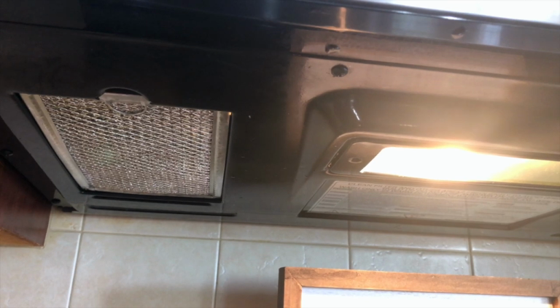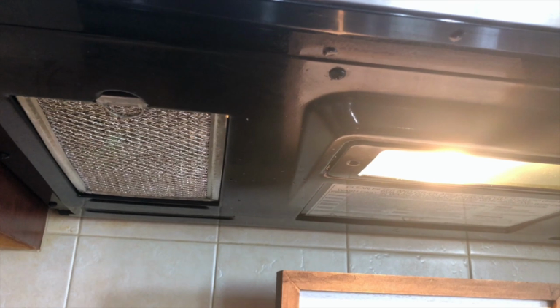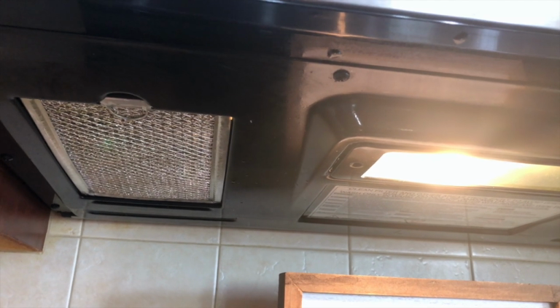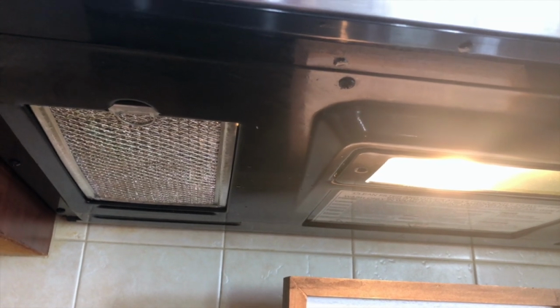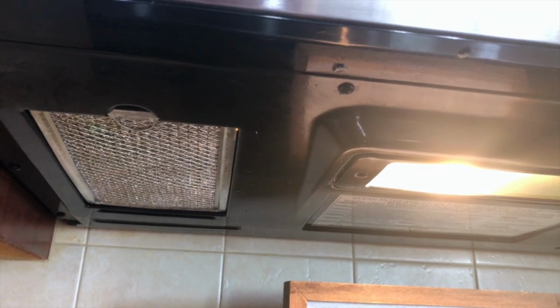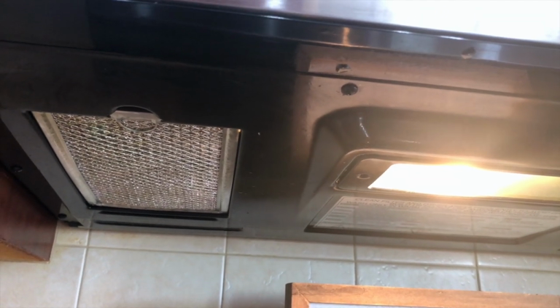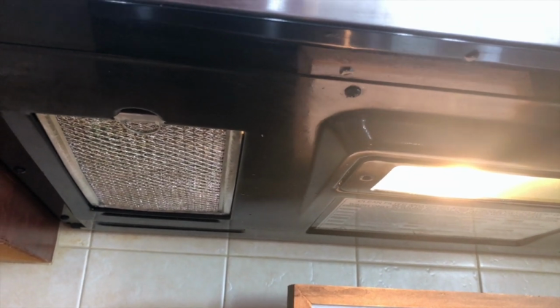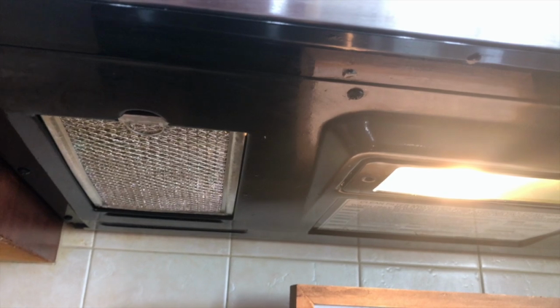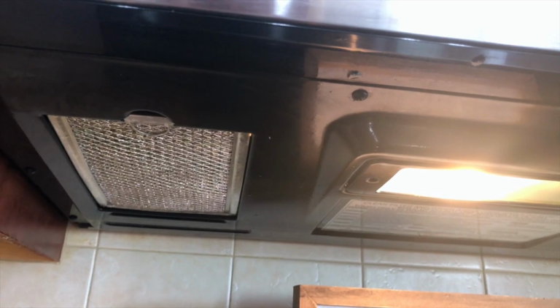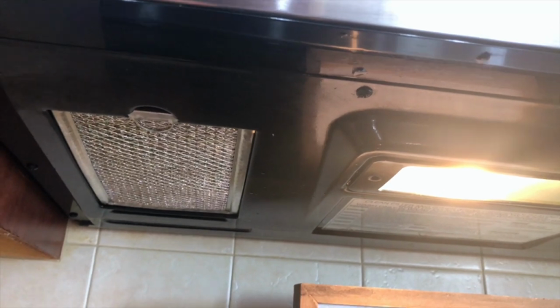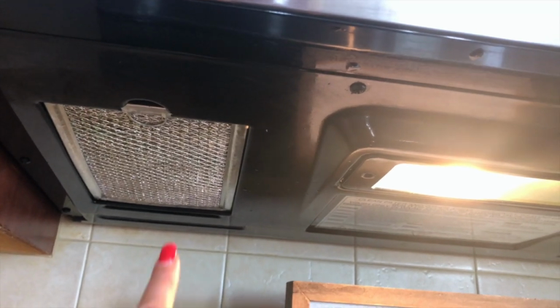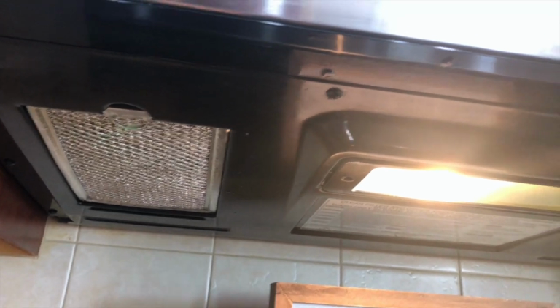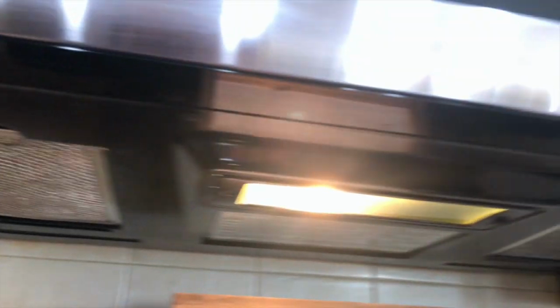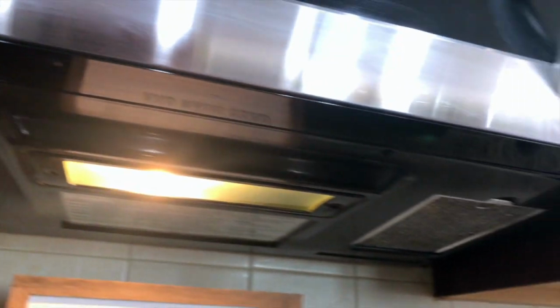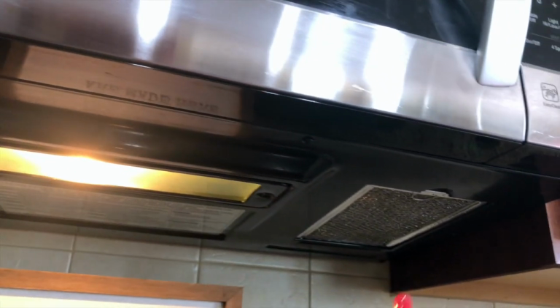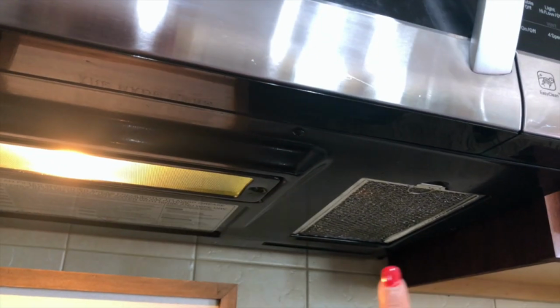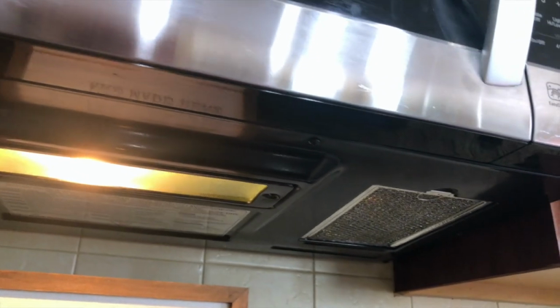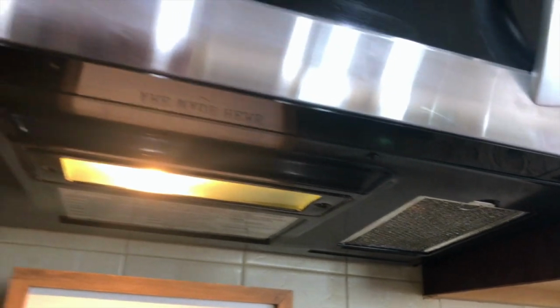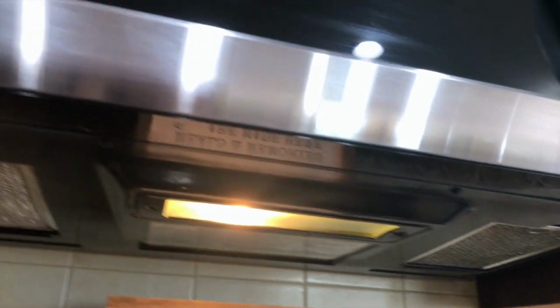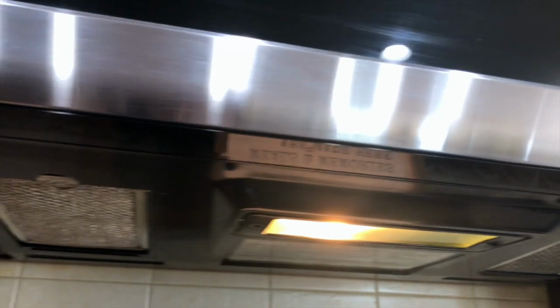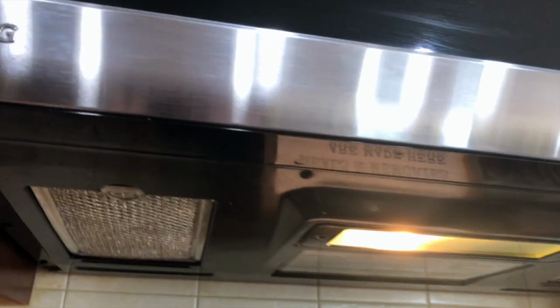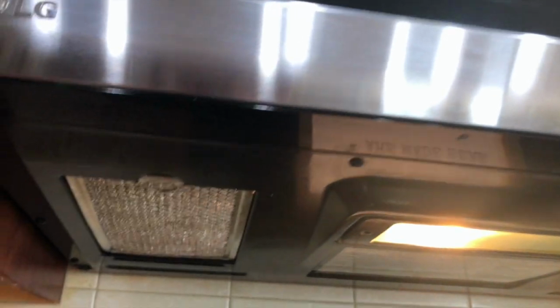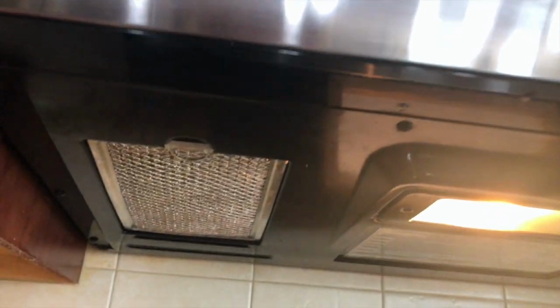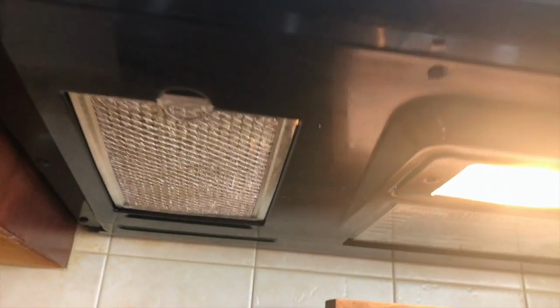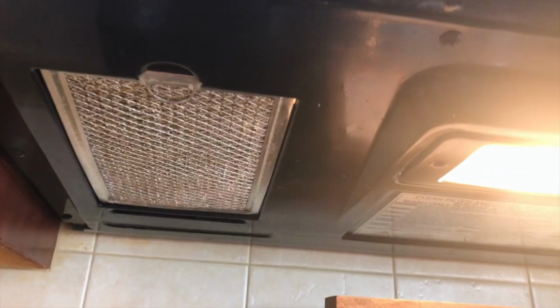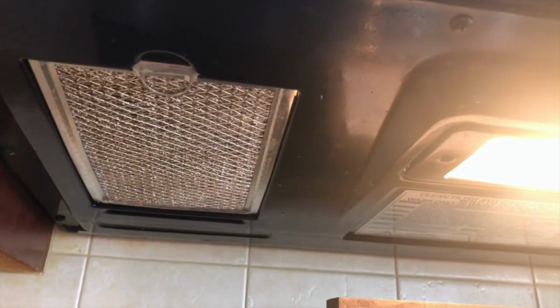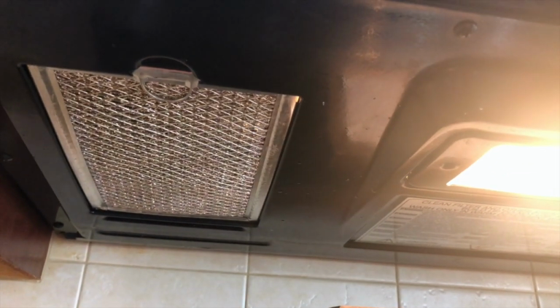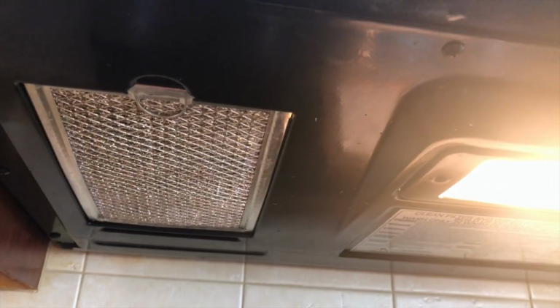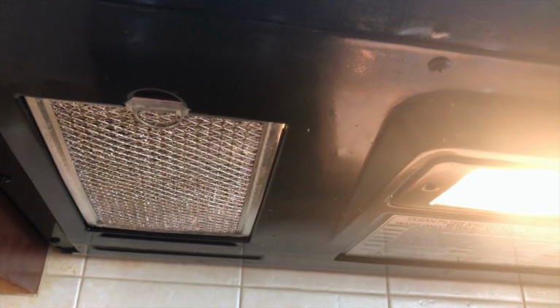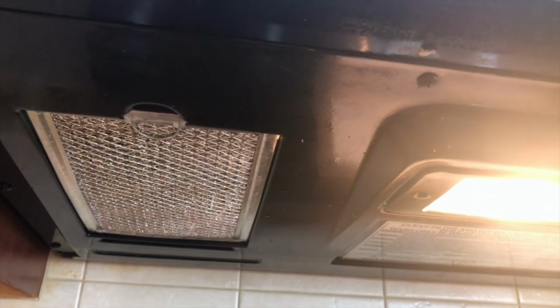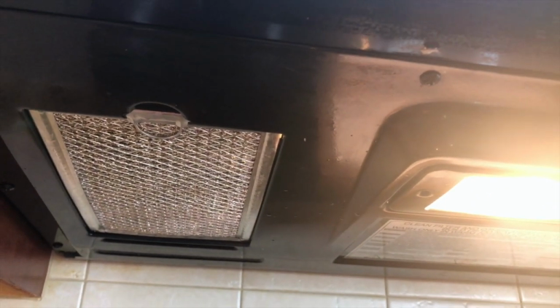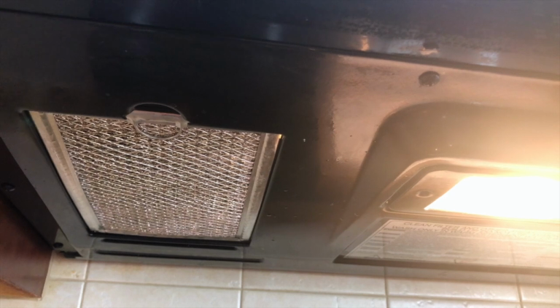The next tip is all about greasy exhaust vent filters. As you can see I have one here and a second one over there — they also get very sticky and messy. I'm going to show you how I clean them.